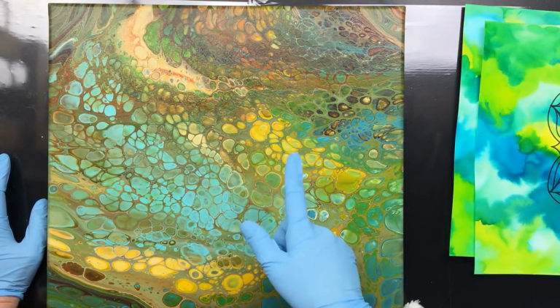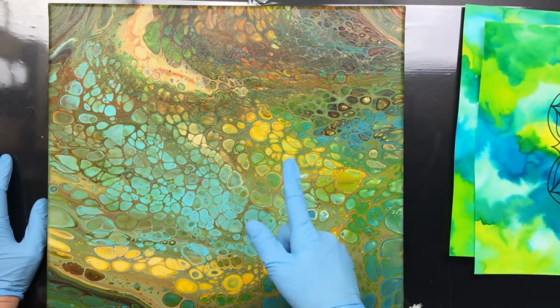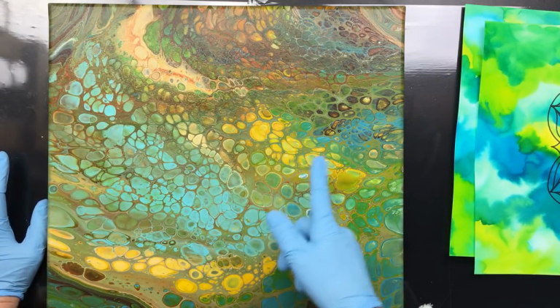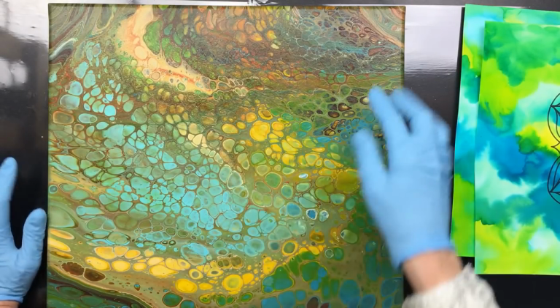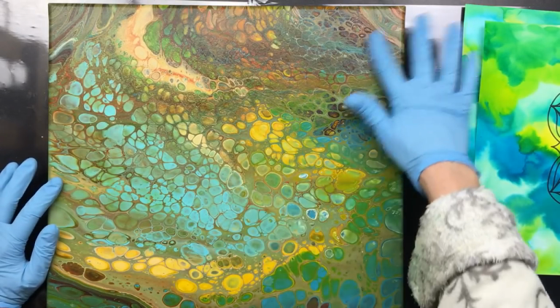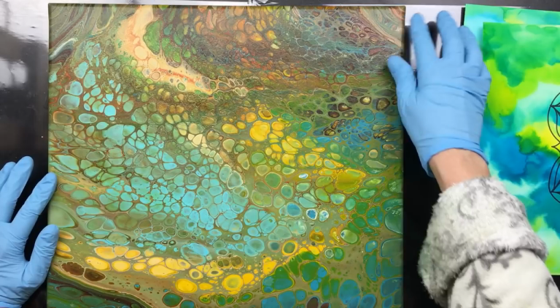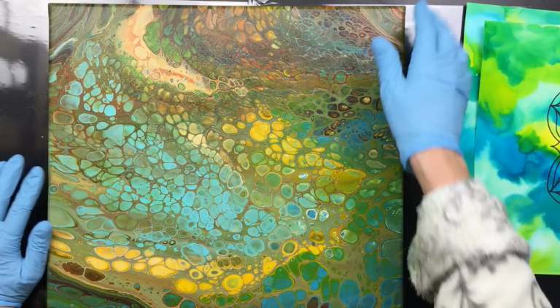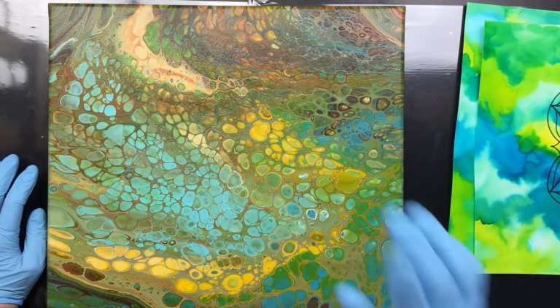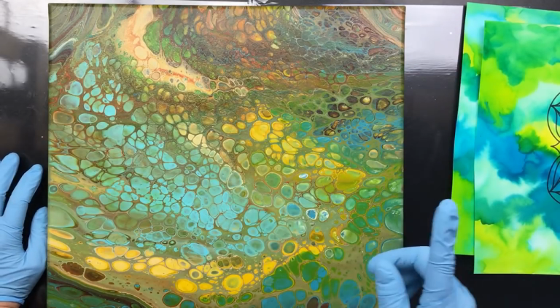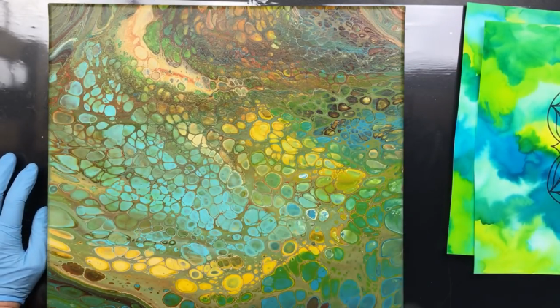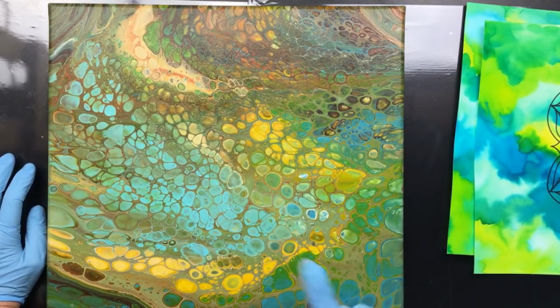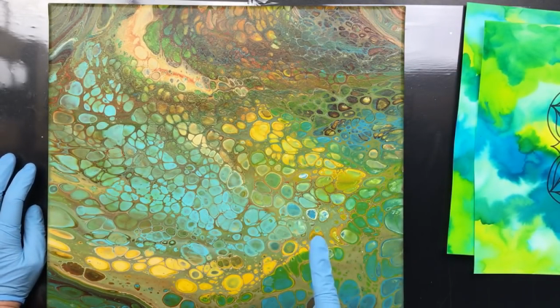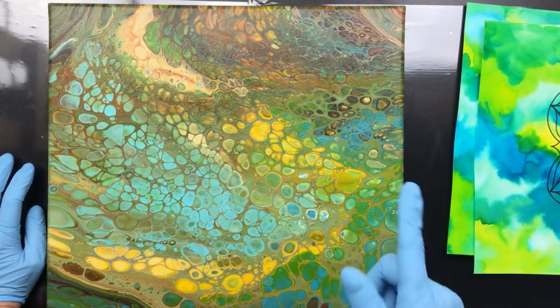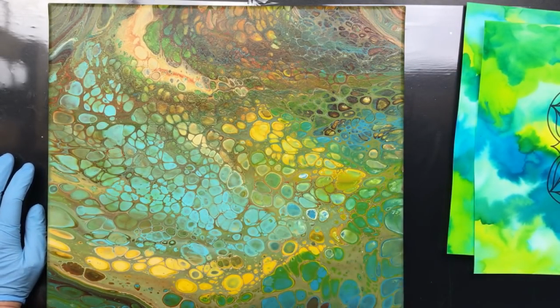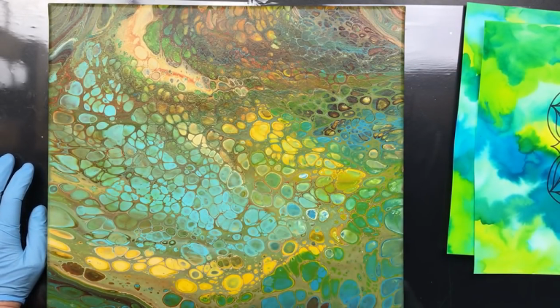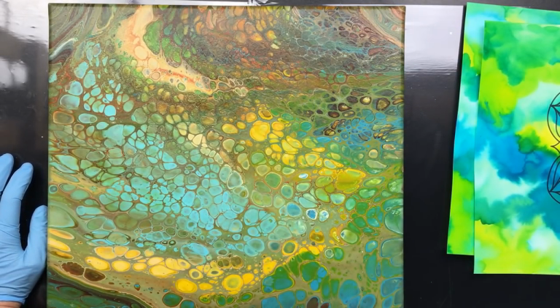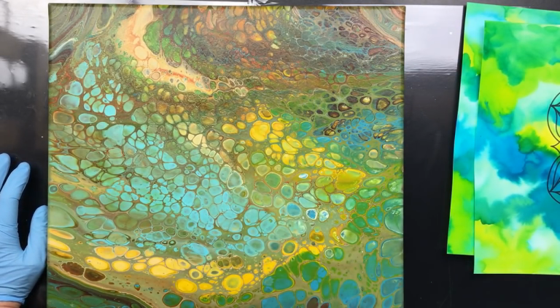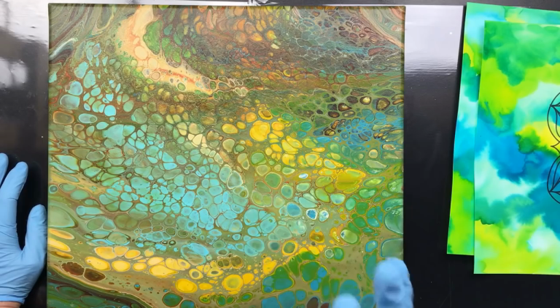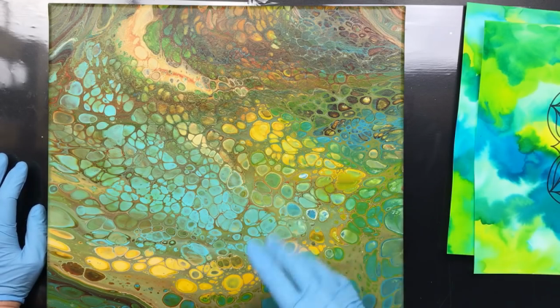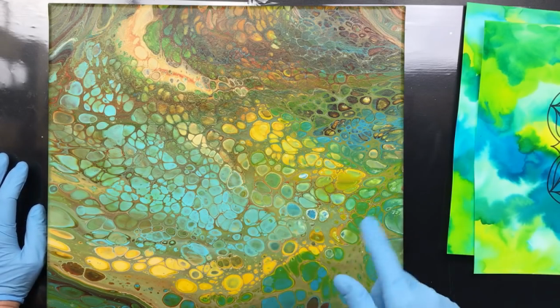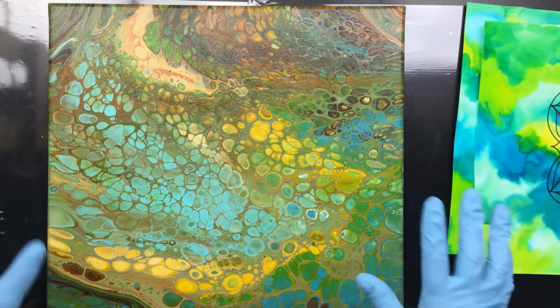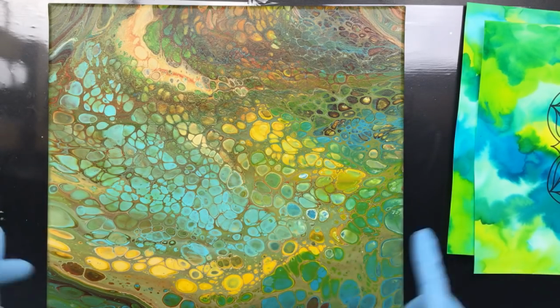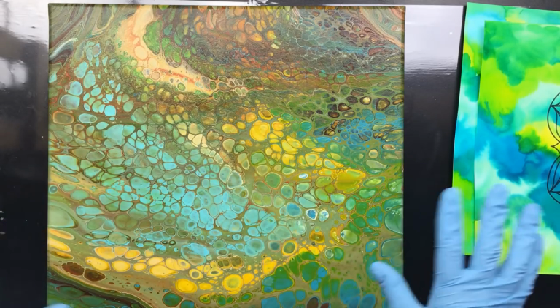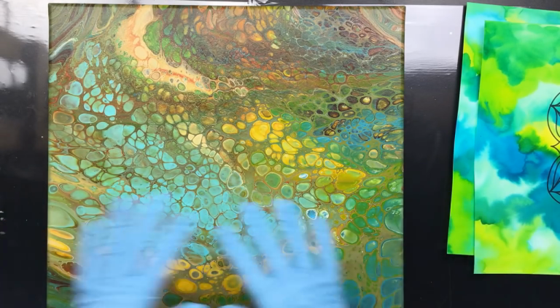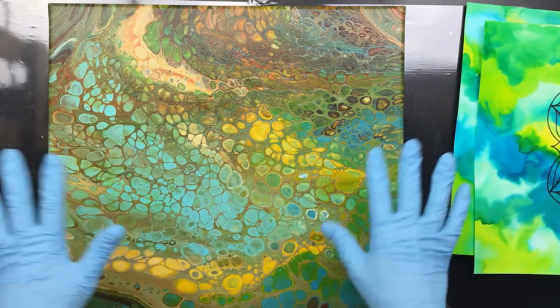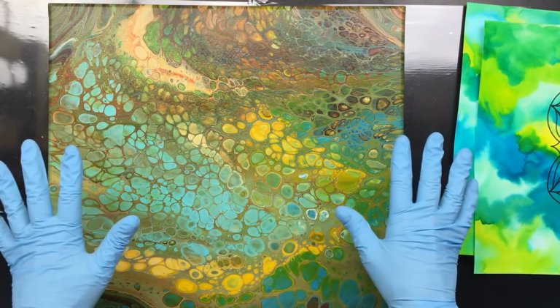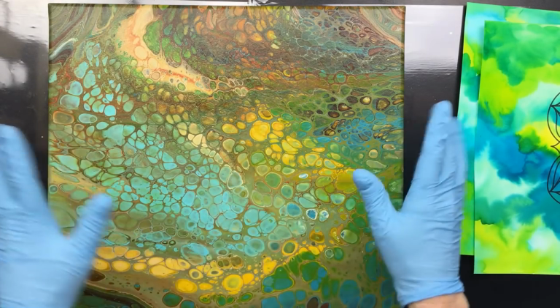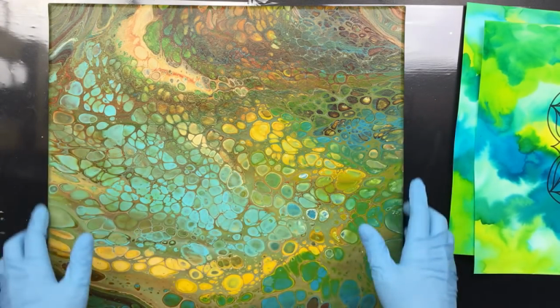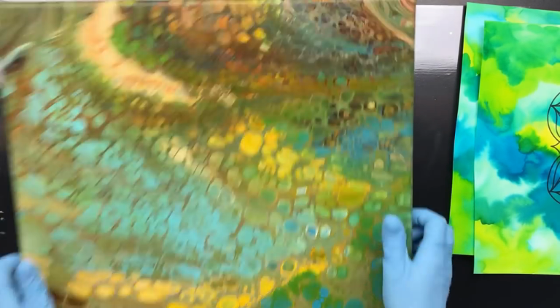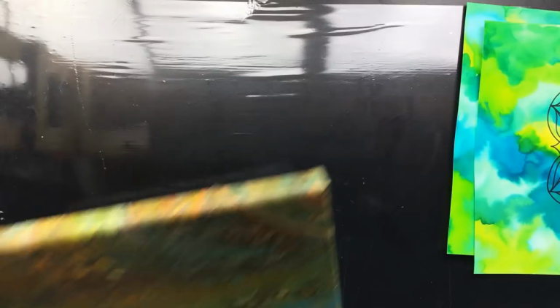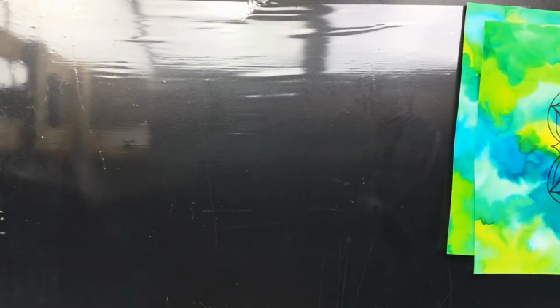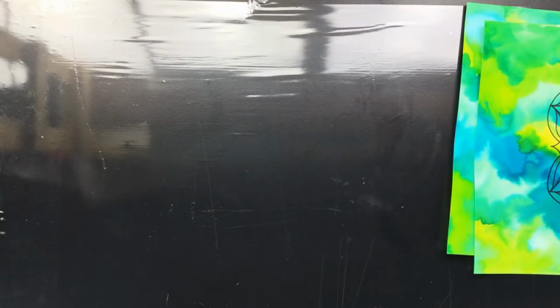It's 40cm by 40cm, and I sell them for €129 because I have to pay extra for postage since it's that big. So, that's that one.